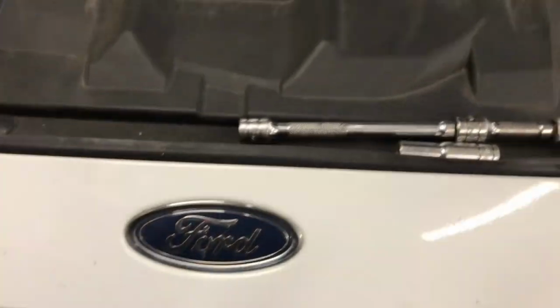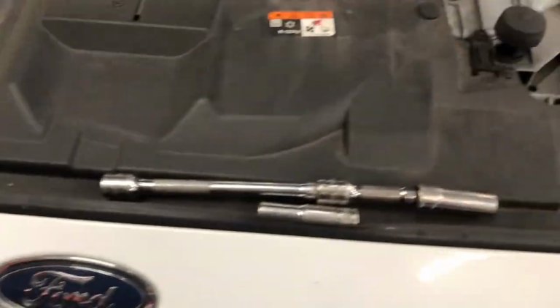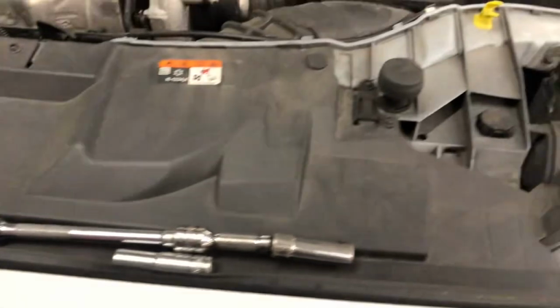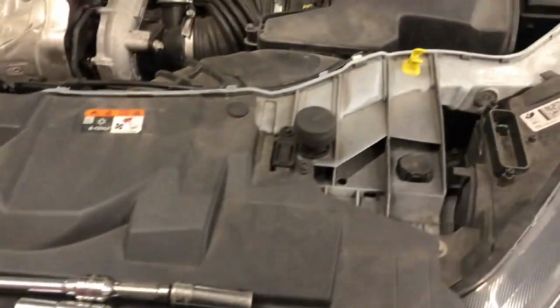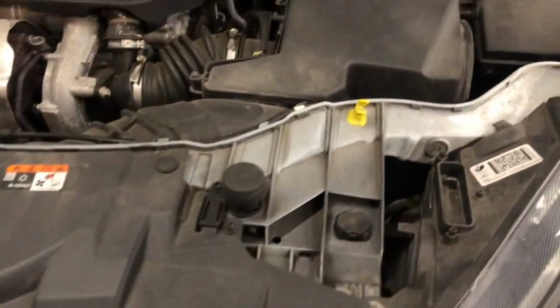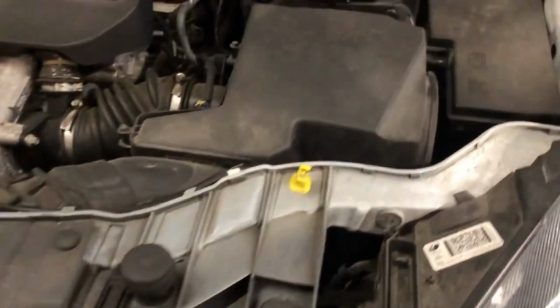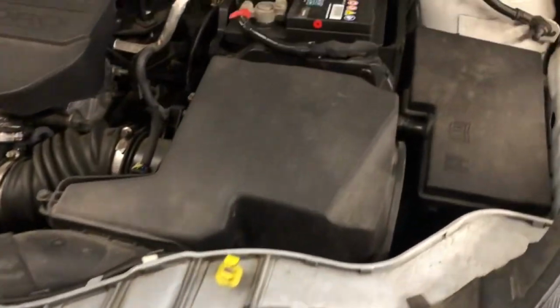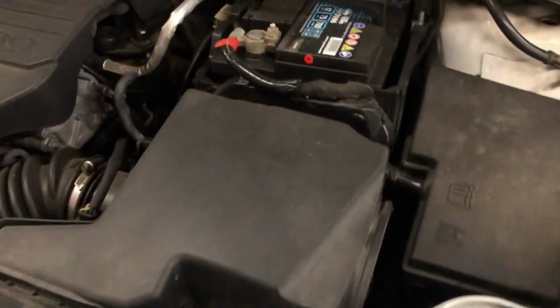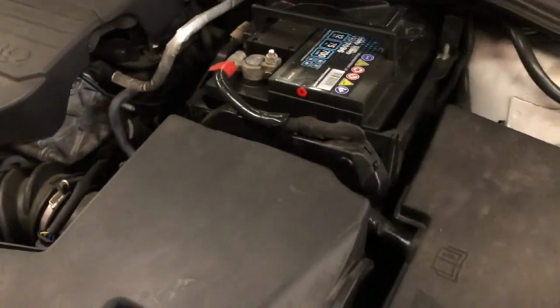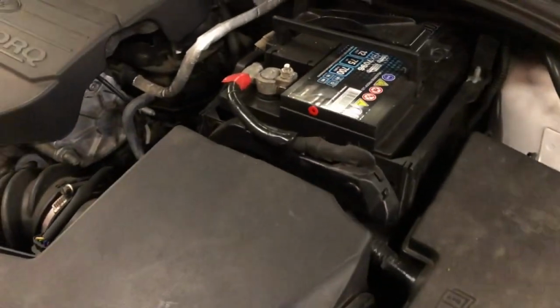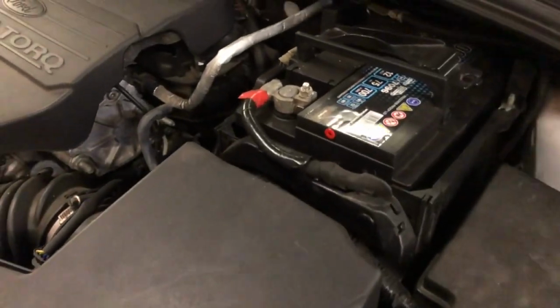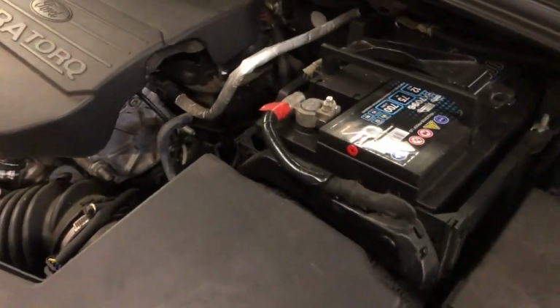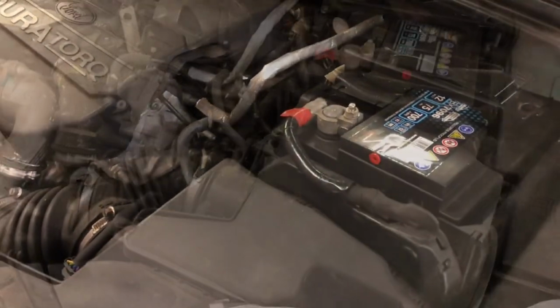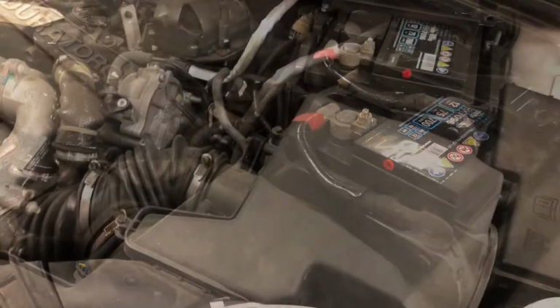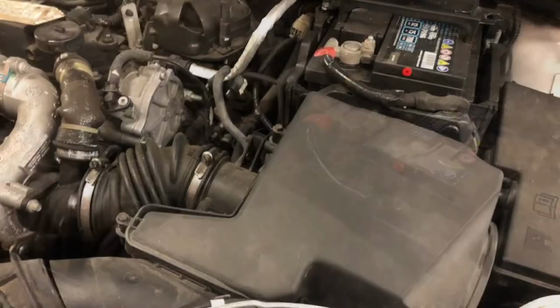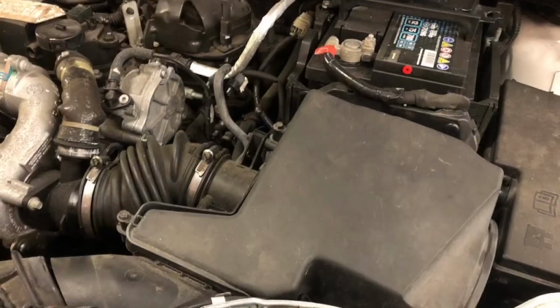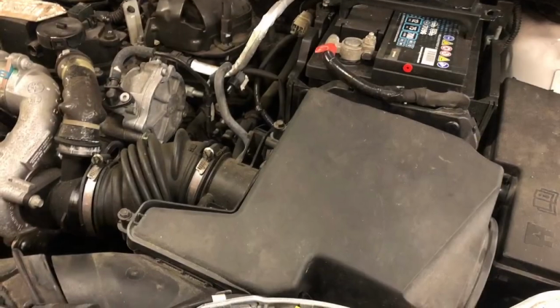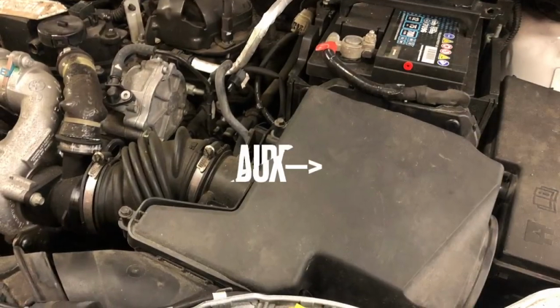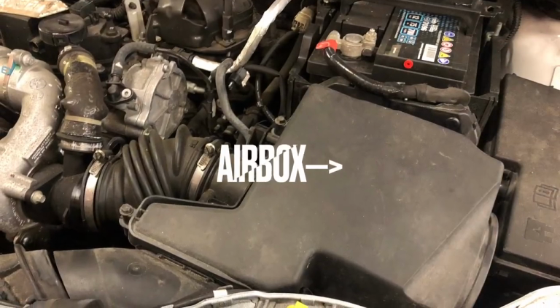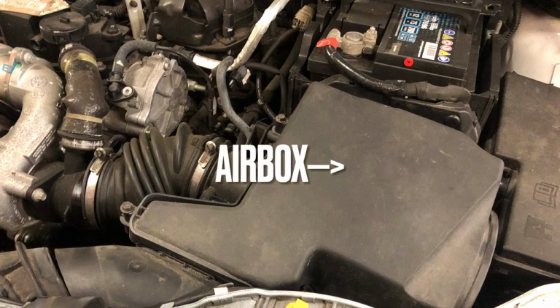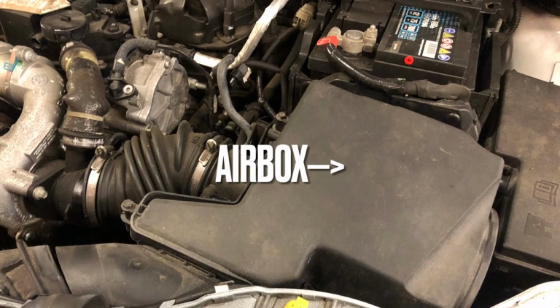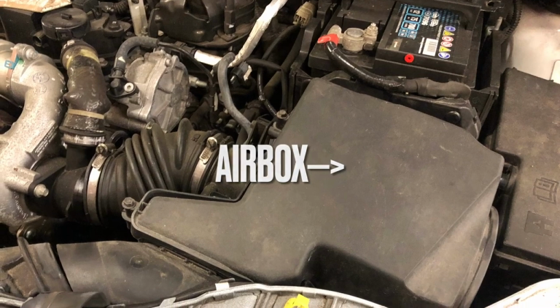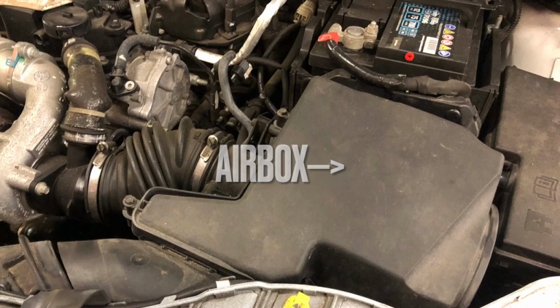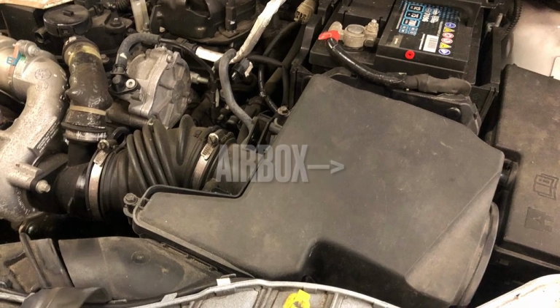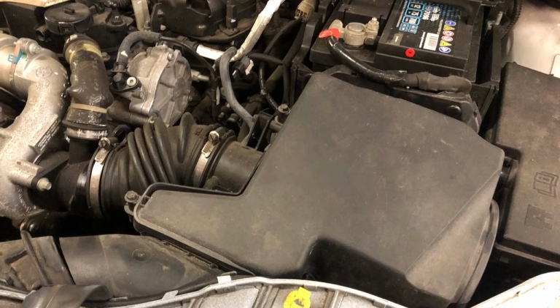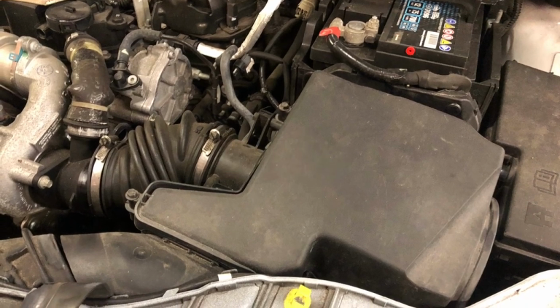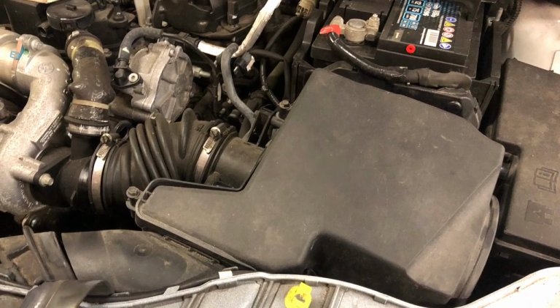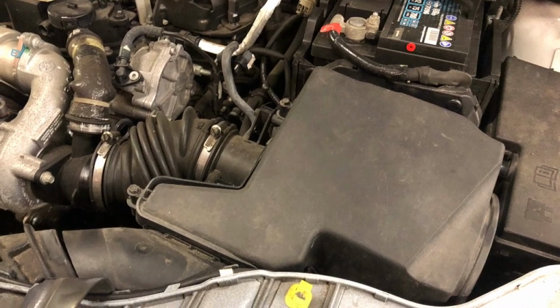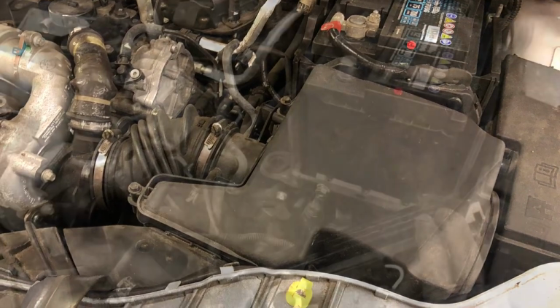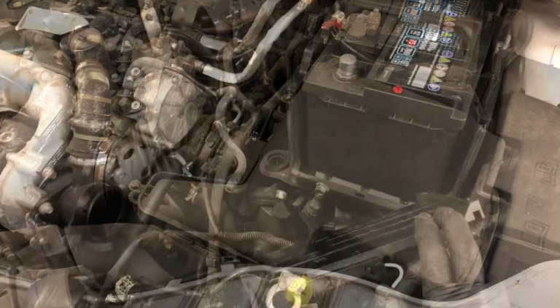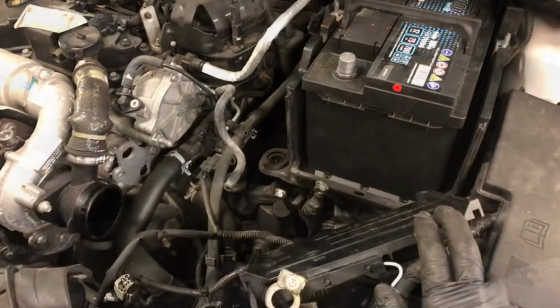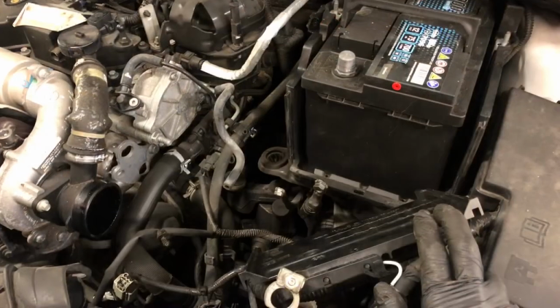To access the top, we need to remove the airbox. Disconnect the induction pipe, sensor multi-plug, and vacuum pipe. It will then pull out.